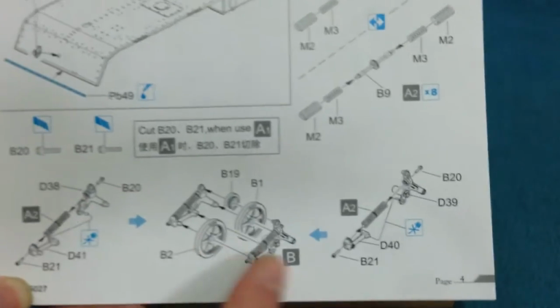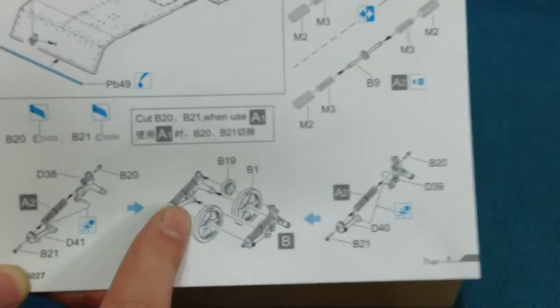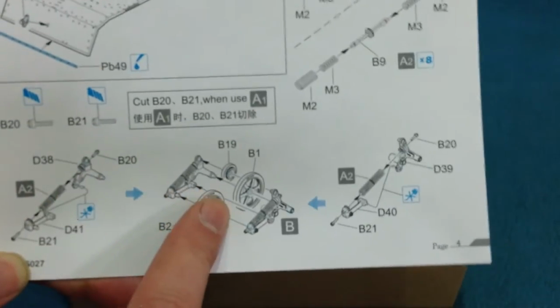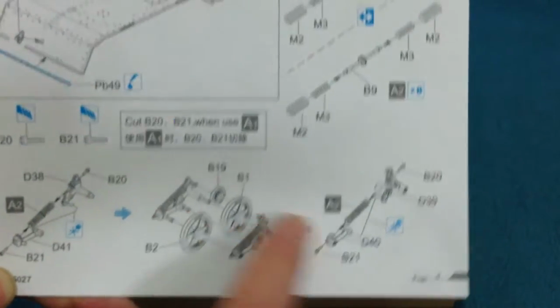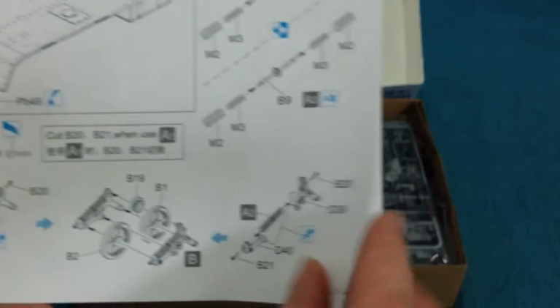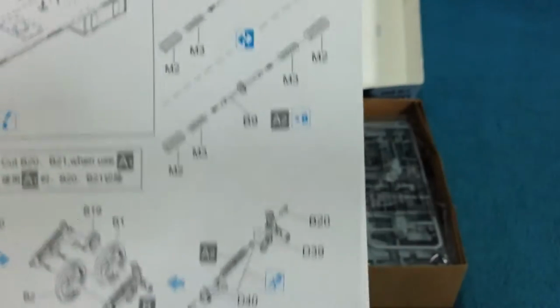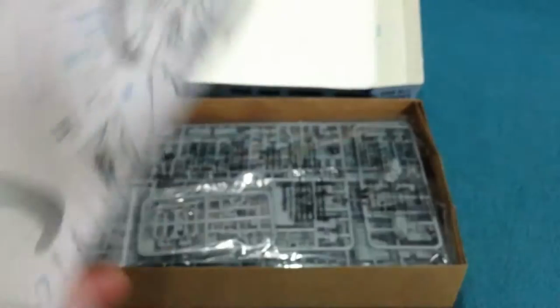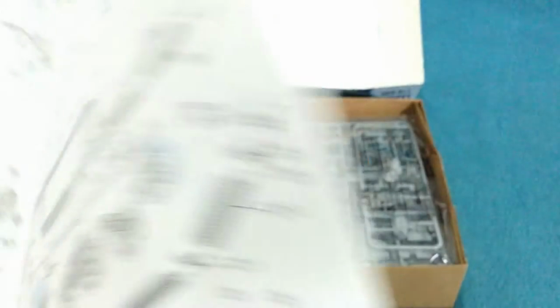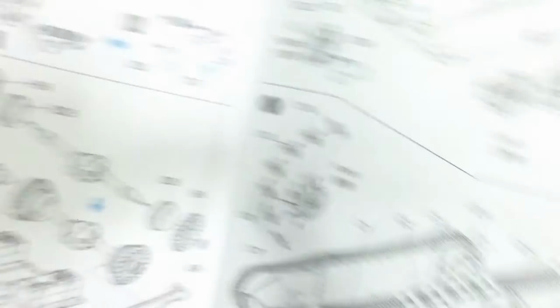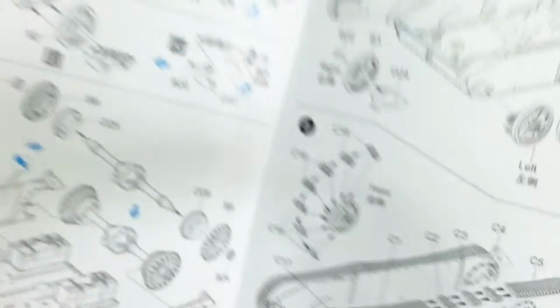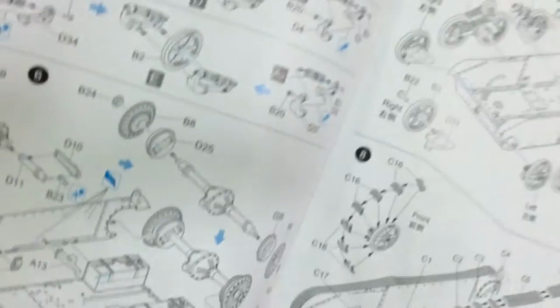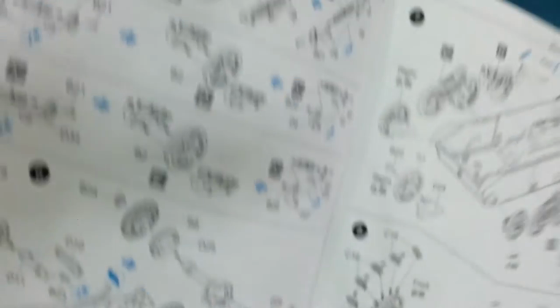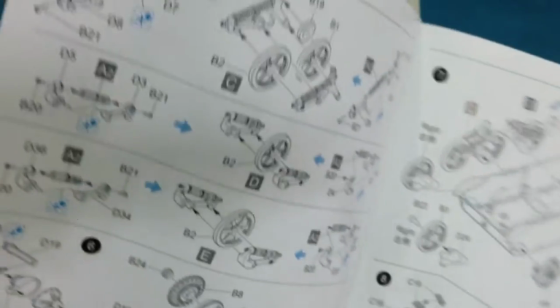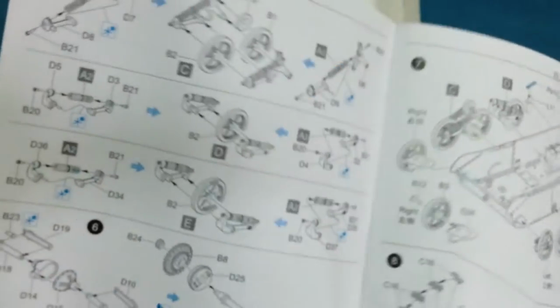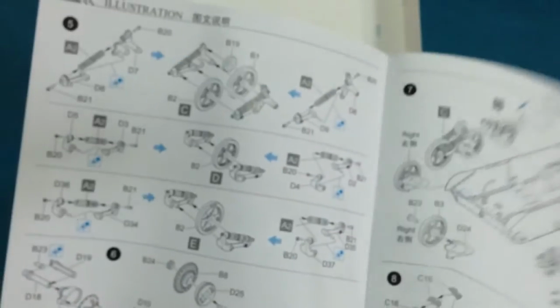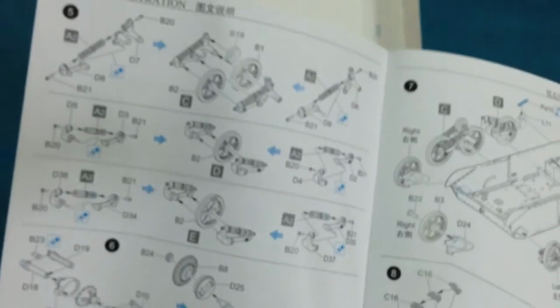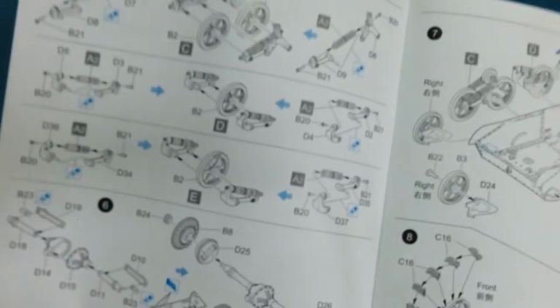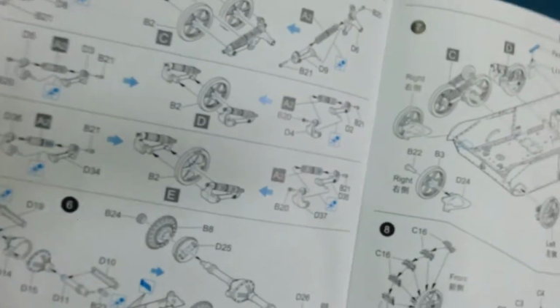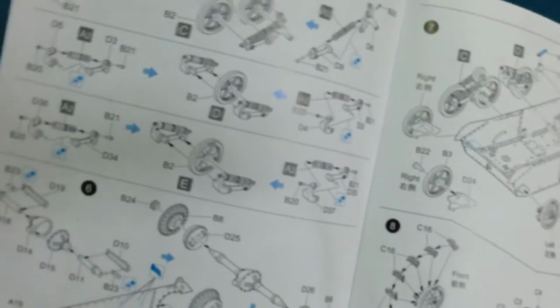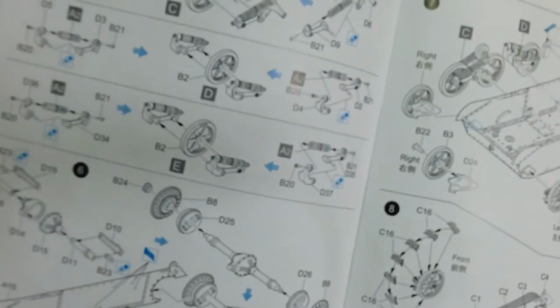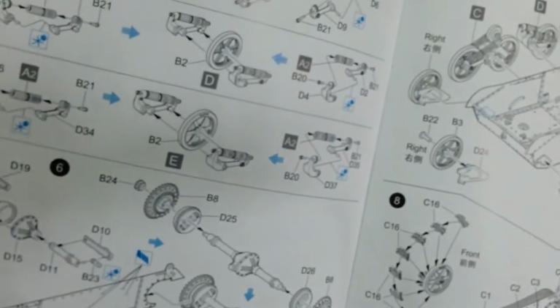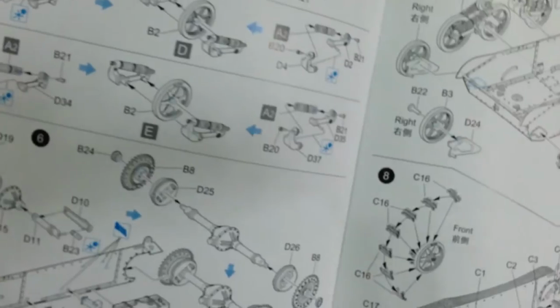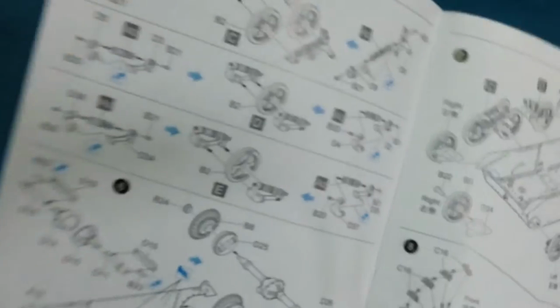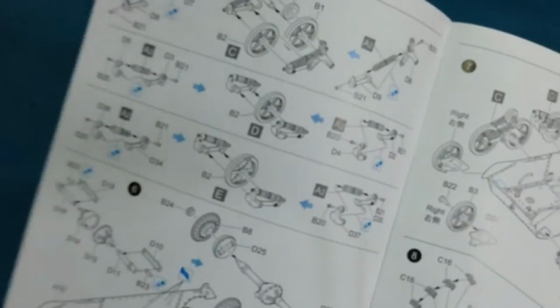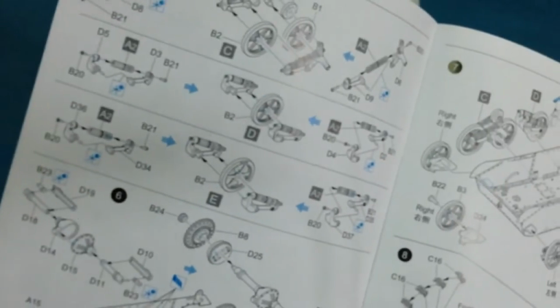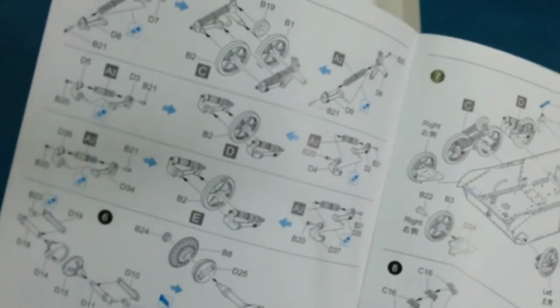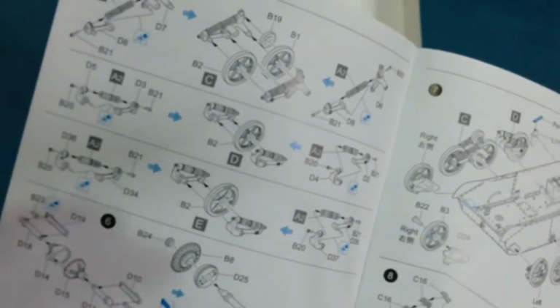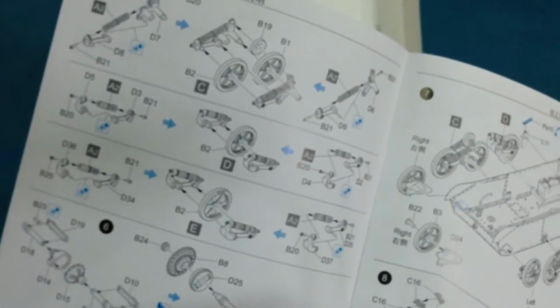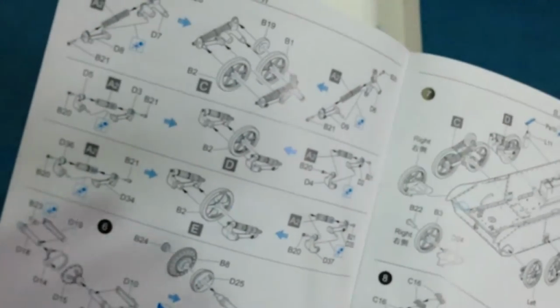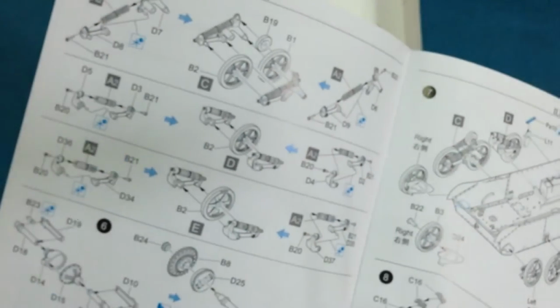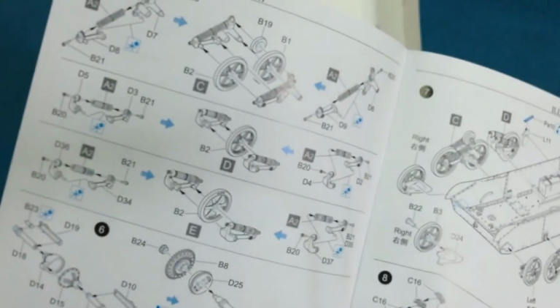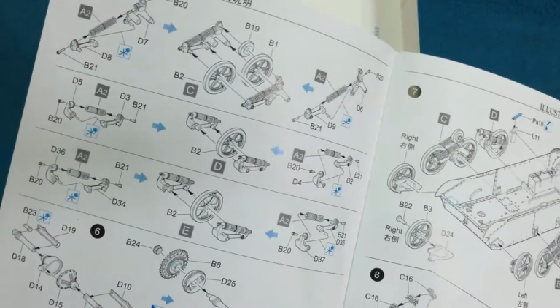The suspension then builds up from these units. As you can see, there's a fair amount of suspension here, and I think that's probably going to take the bulk of the time for this kit — it's going to be quite involved.